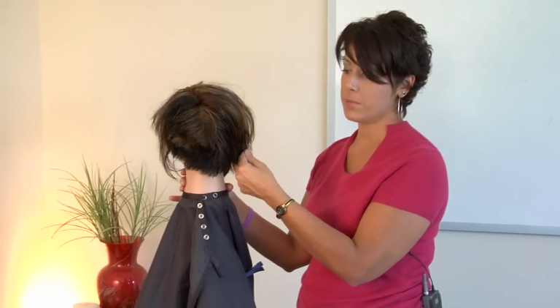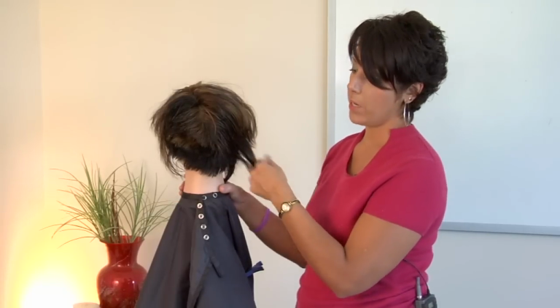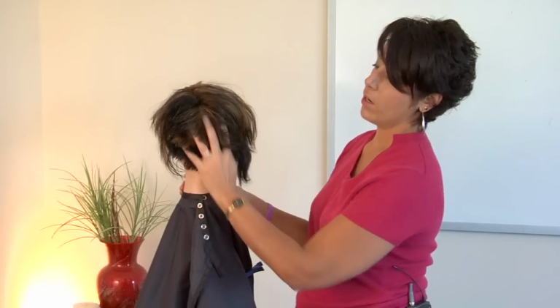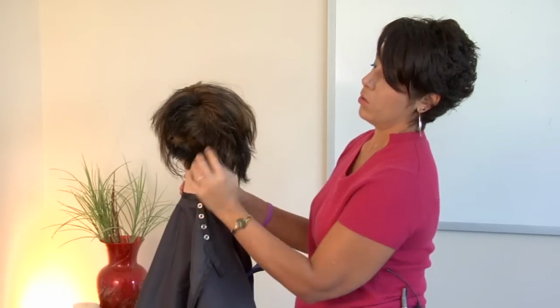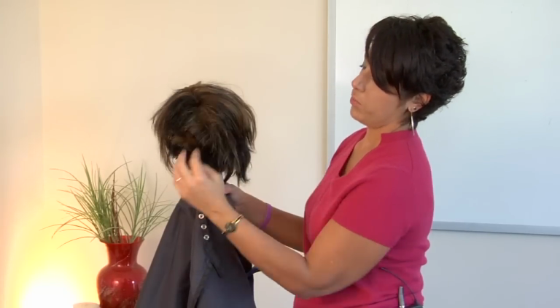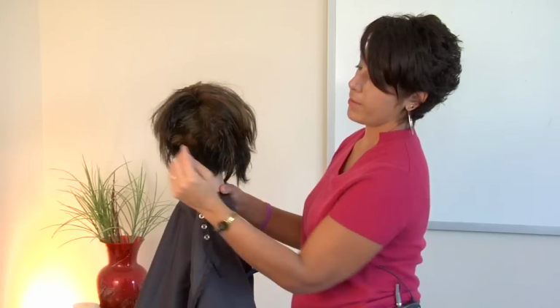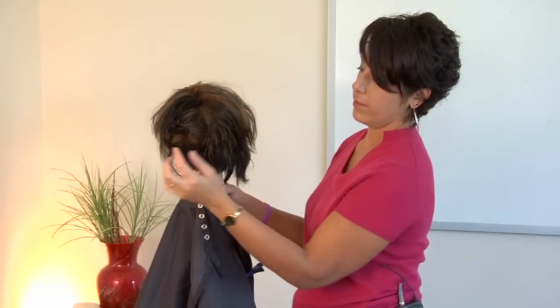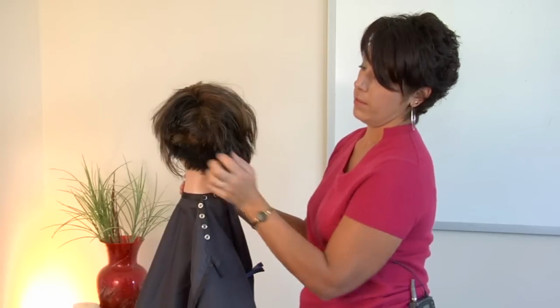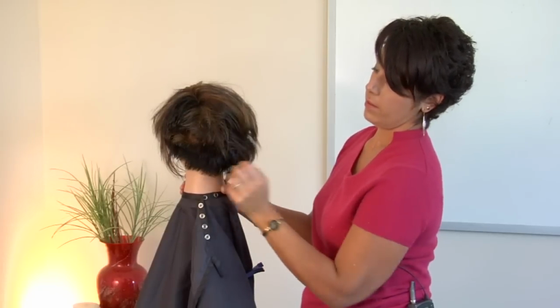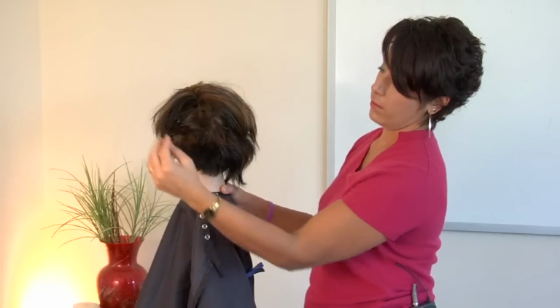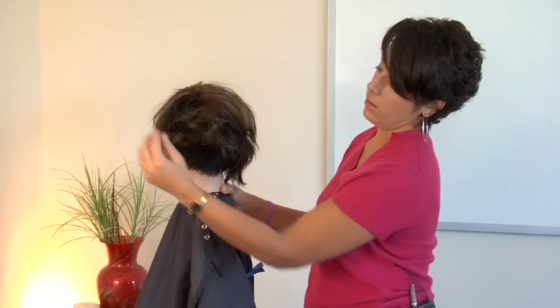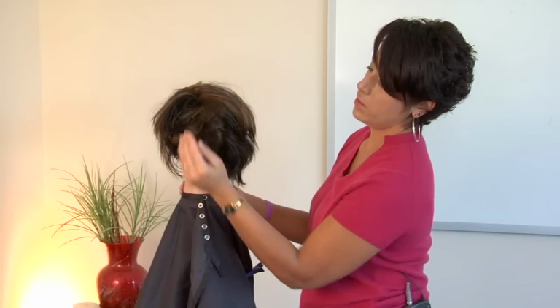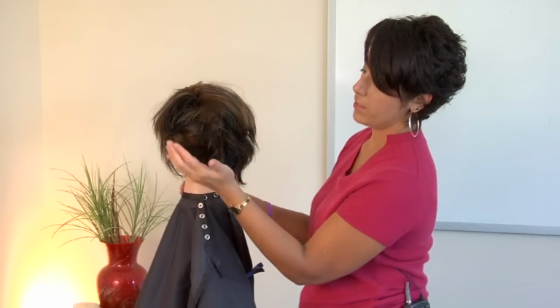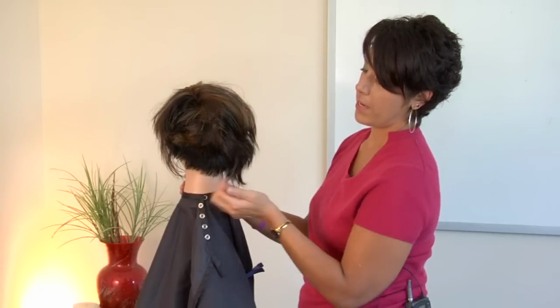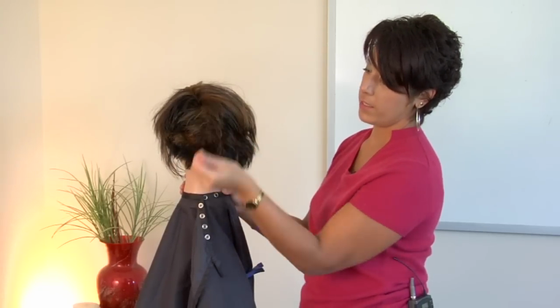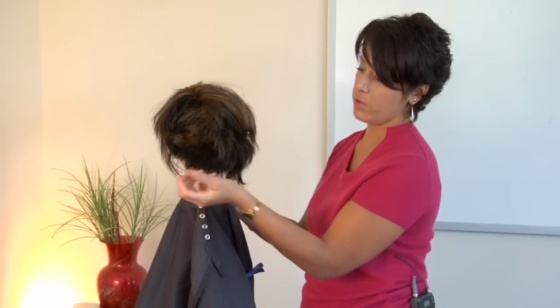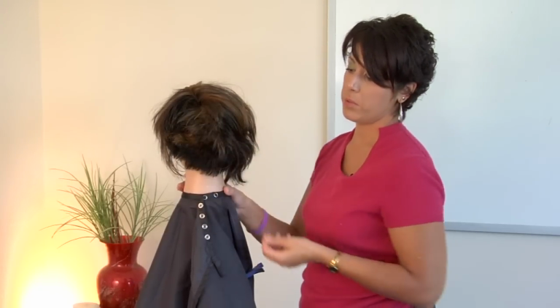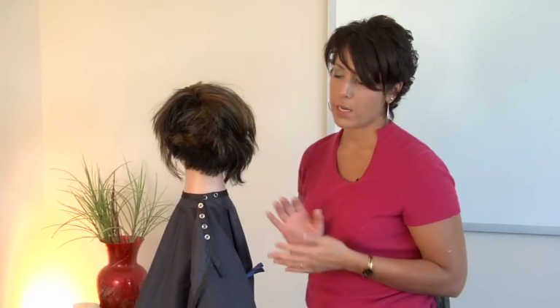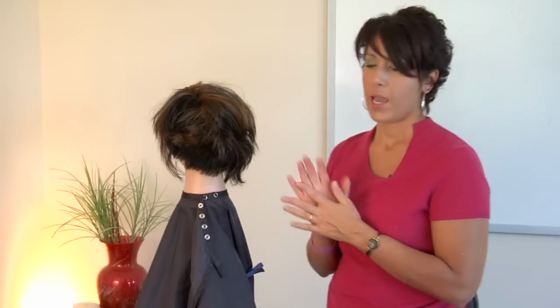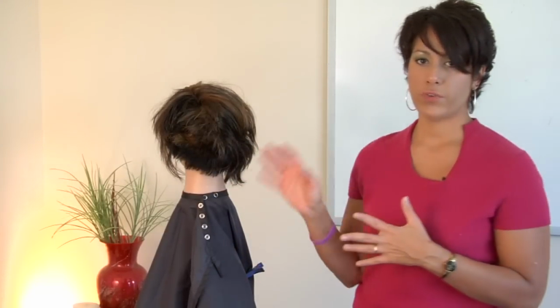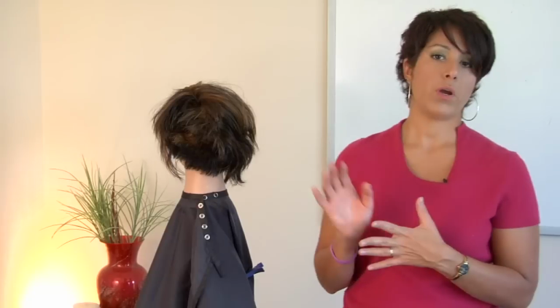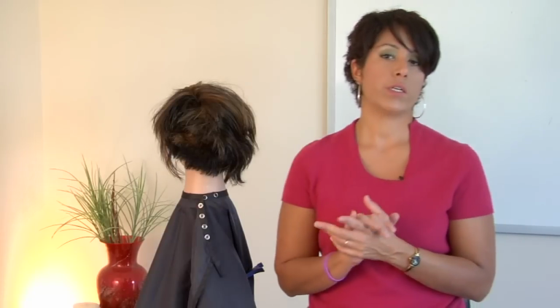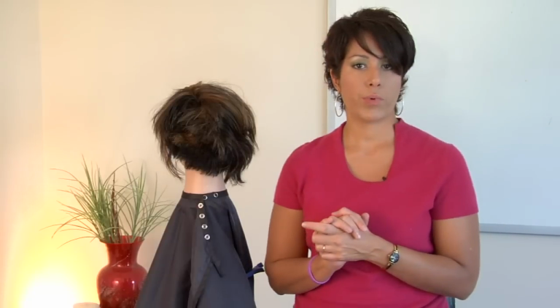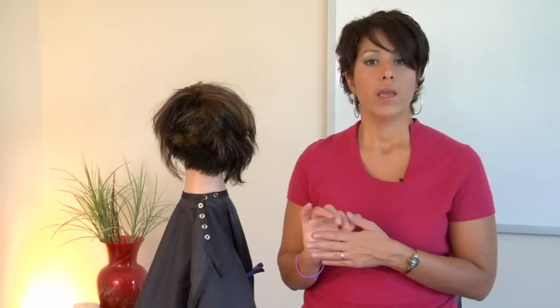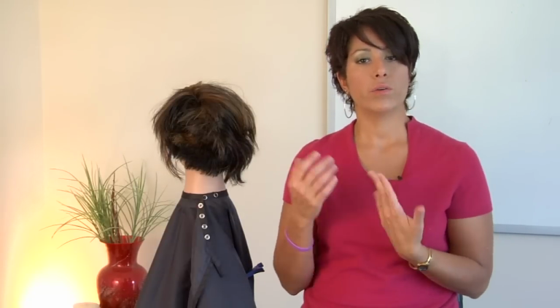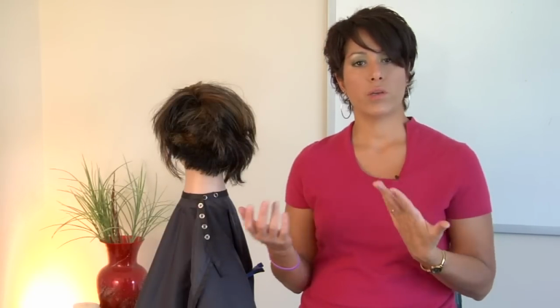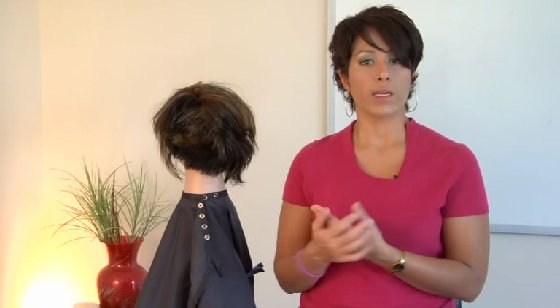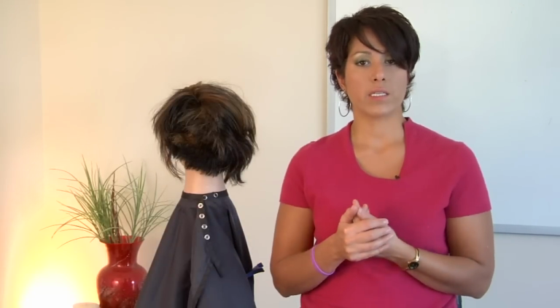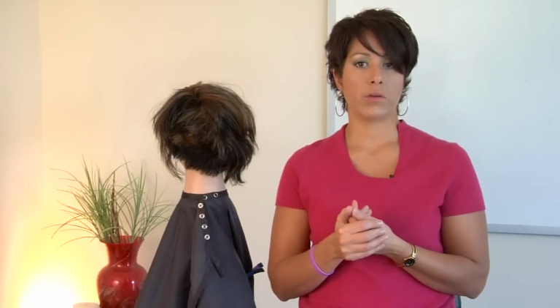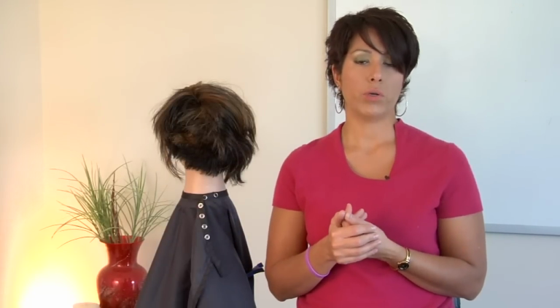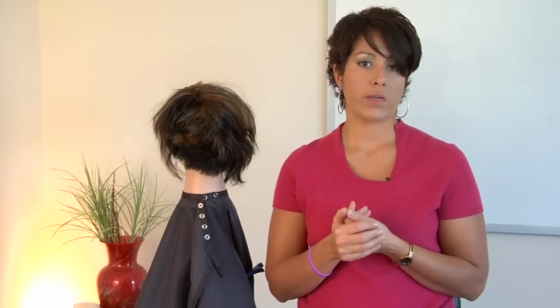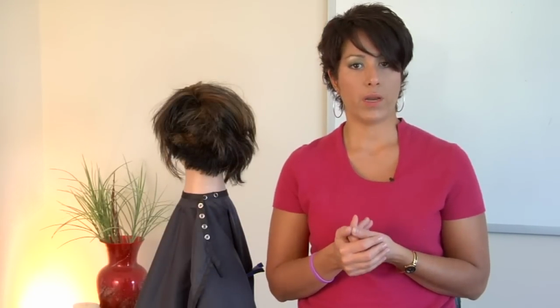Get some of that weight out, pull up these pieces in the back to get a lot more volume and body. Add your finishing product and your hair spray. And those are some ideas on how to blow dry short hair.